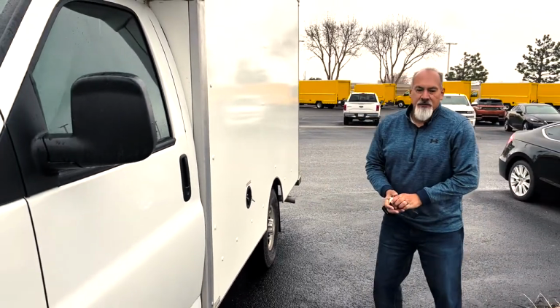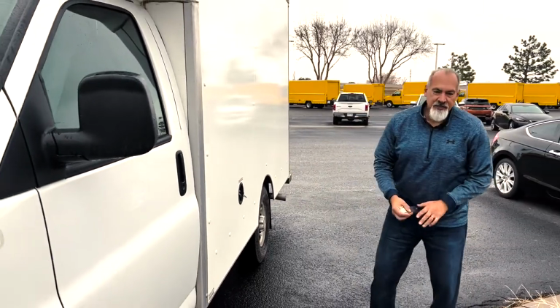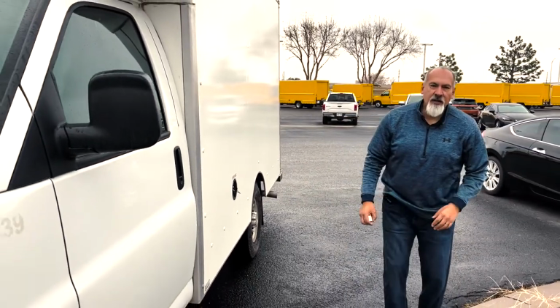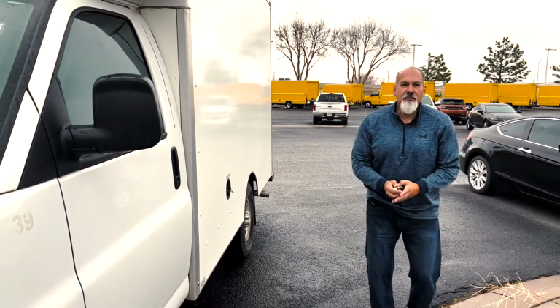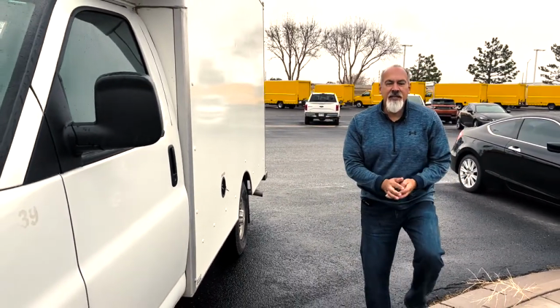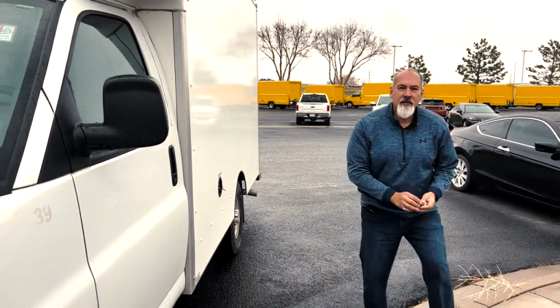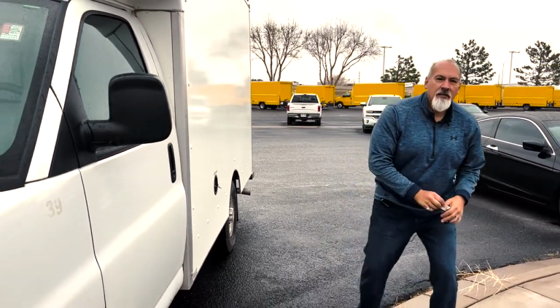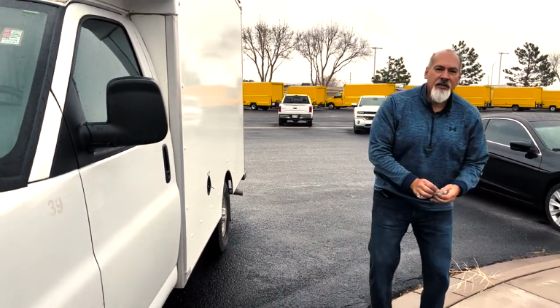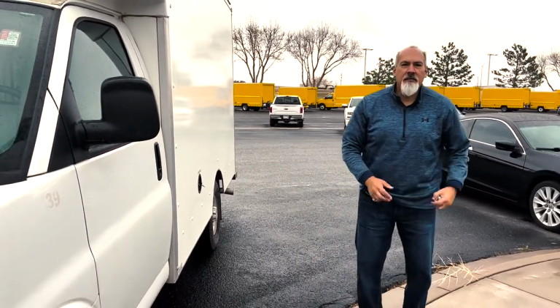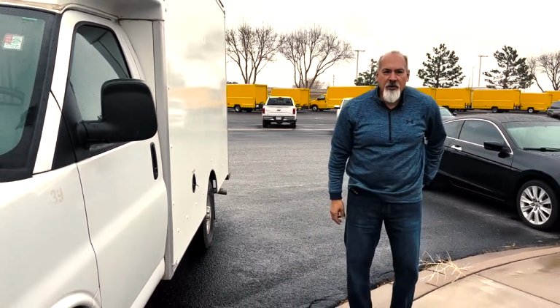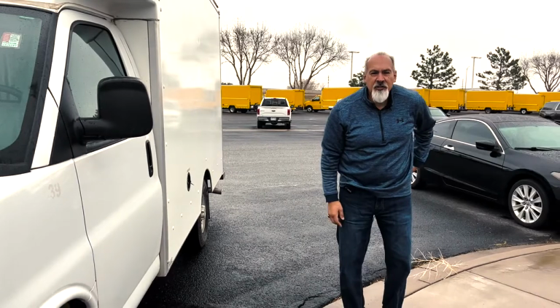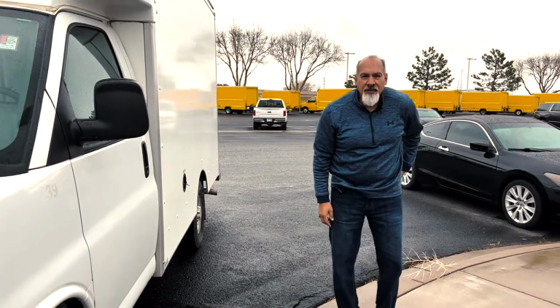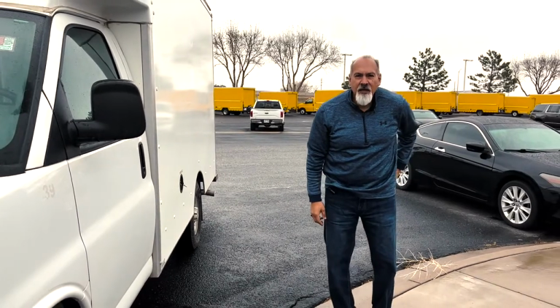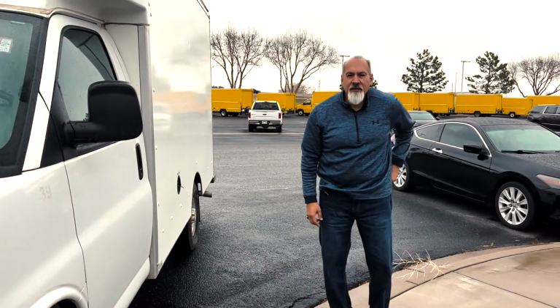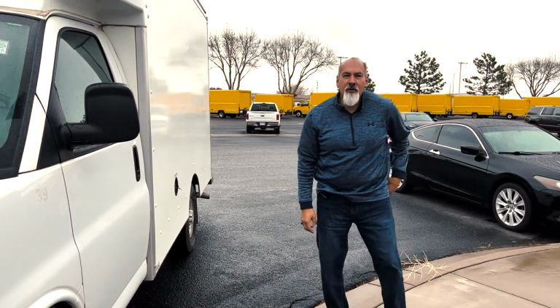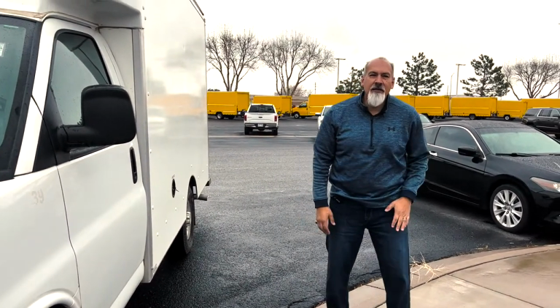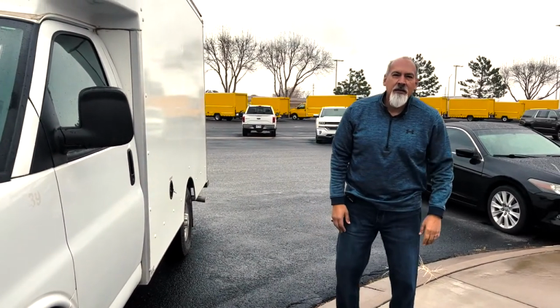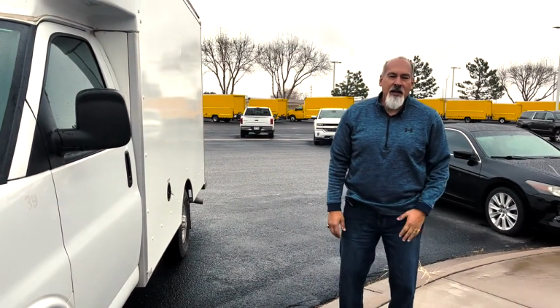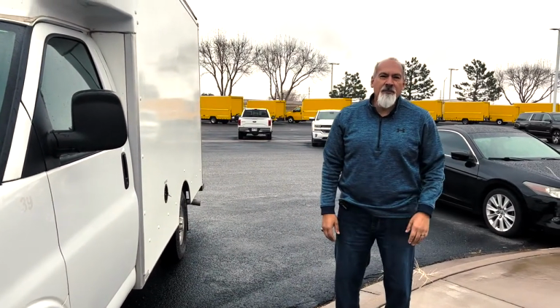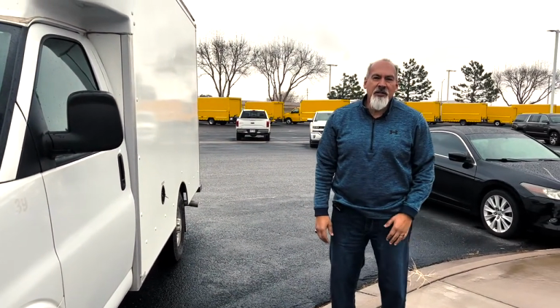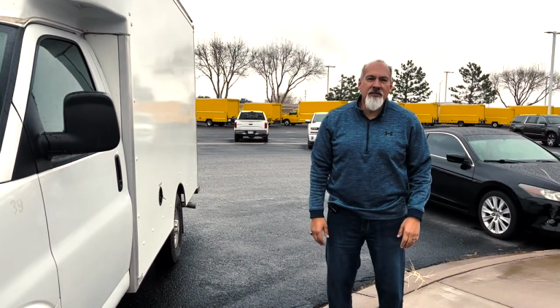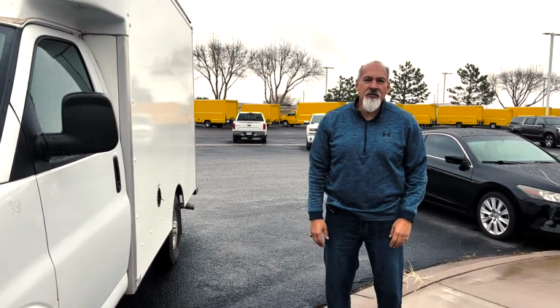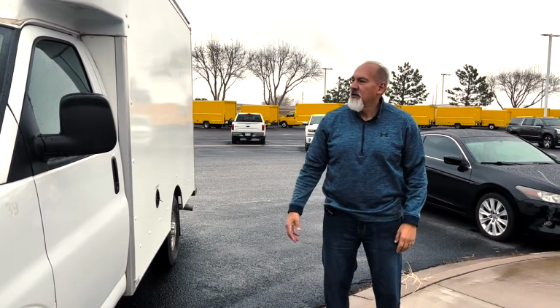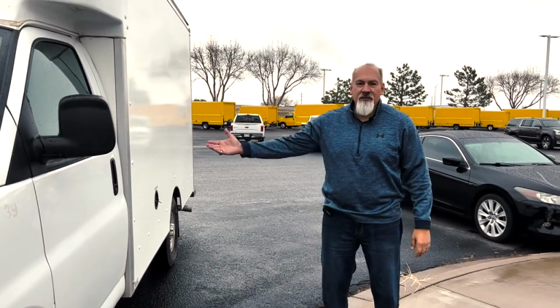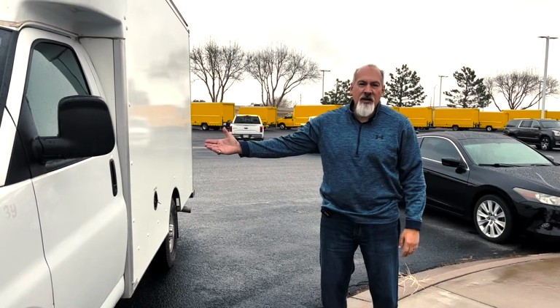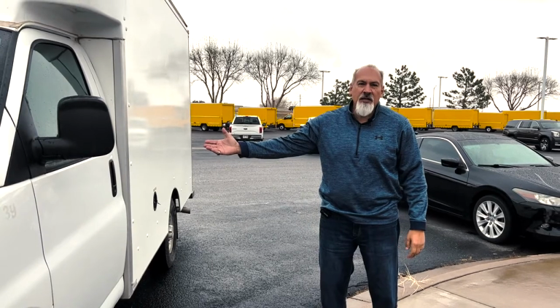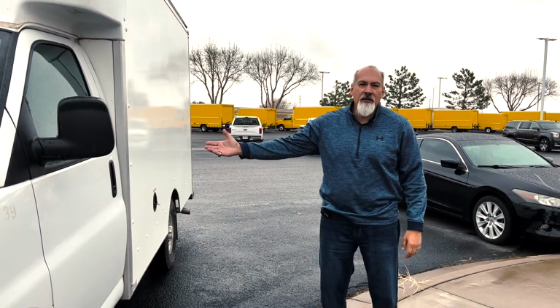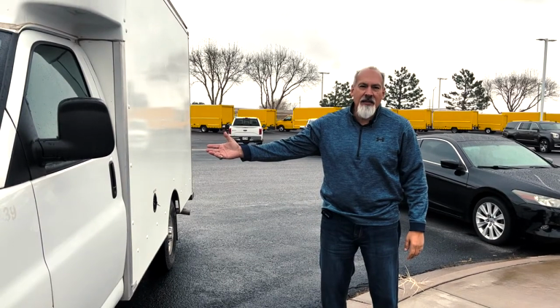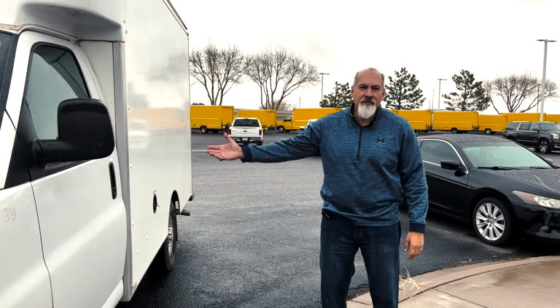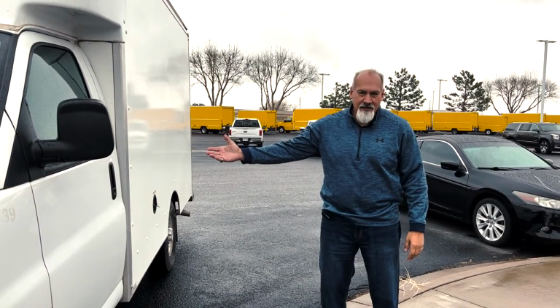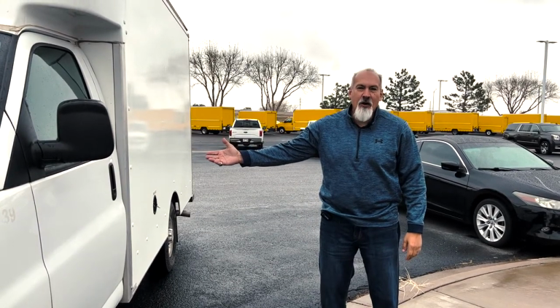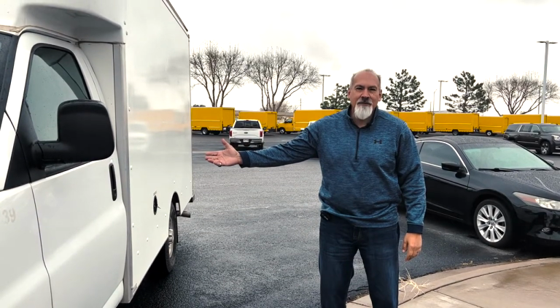If you like this truck and like what you see, come look at us on our YouTube site. Again, Ben Ogeen, TransWest Buick GMC Isuzu — Chevy Express 2020, low mileage. Thanks for watching.